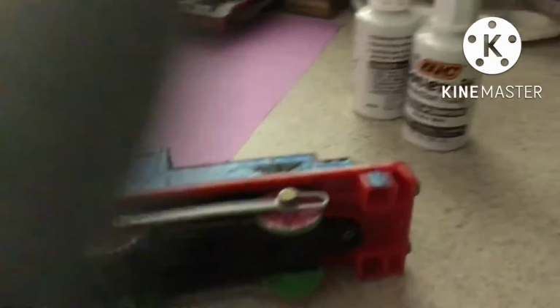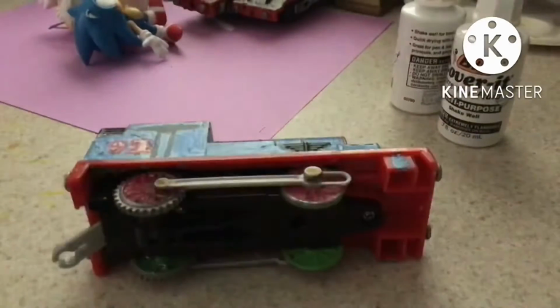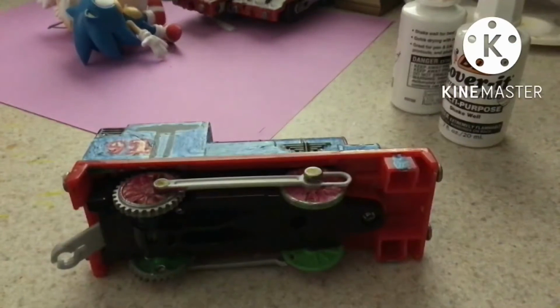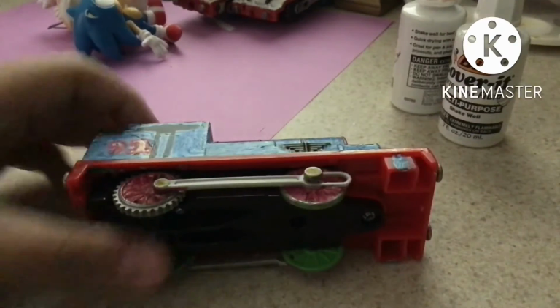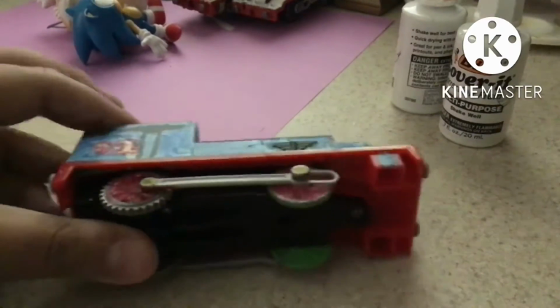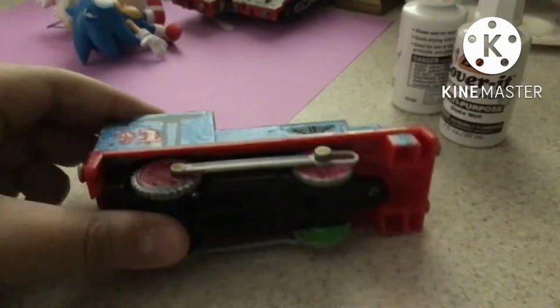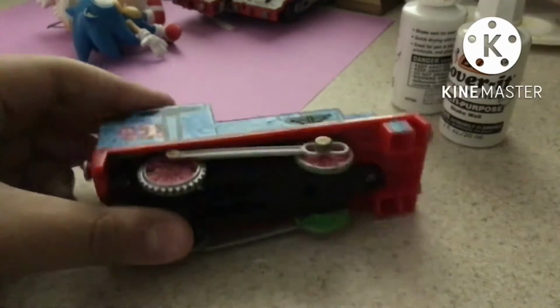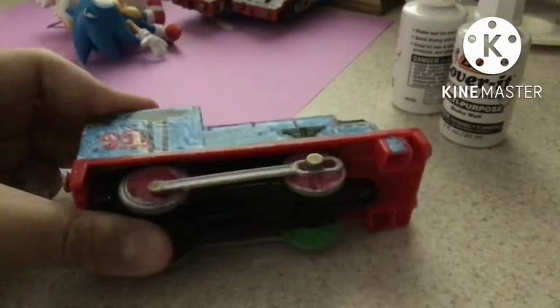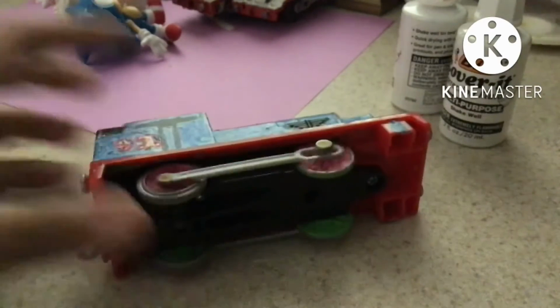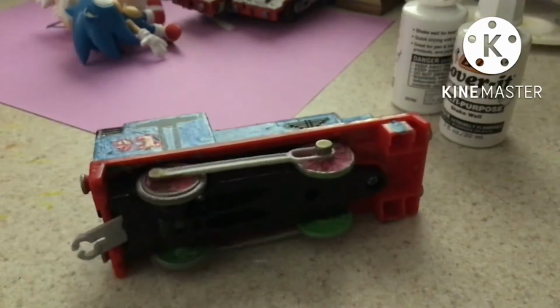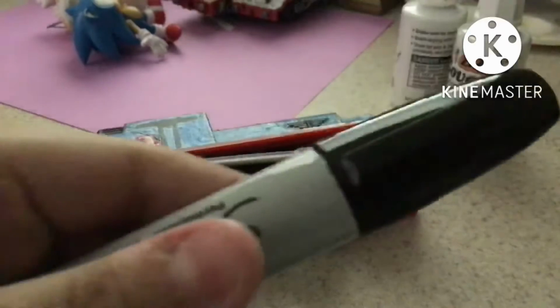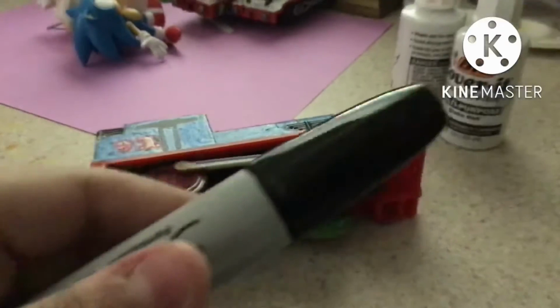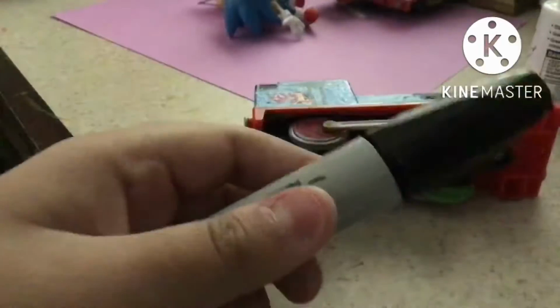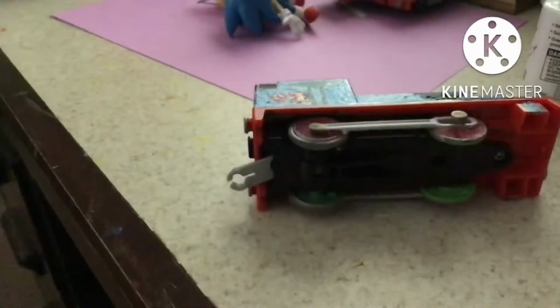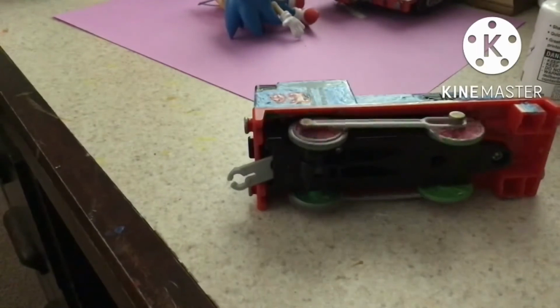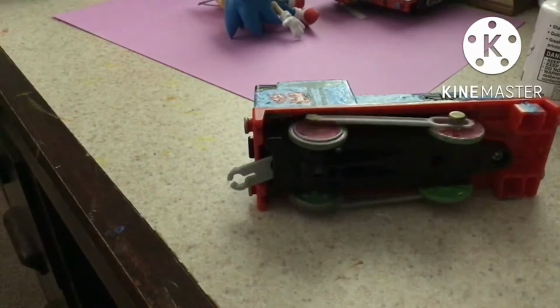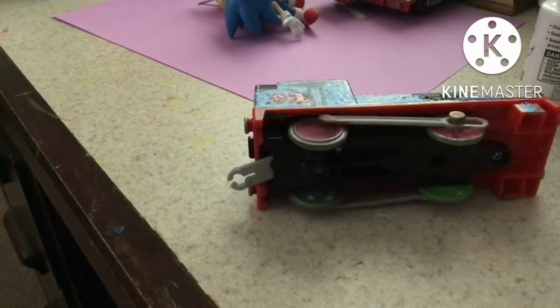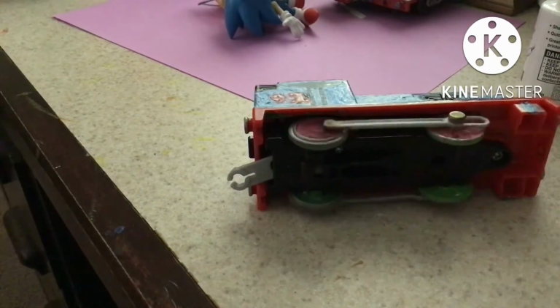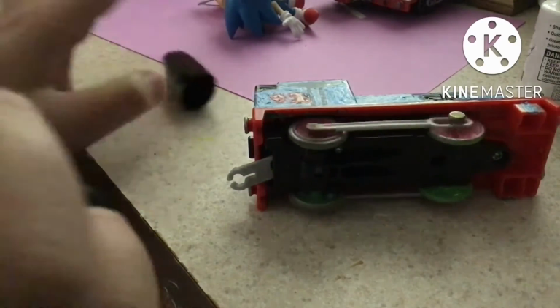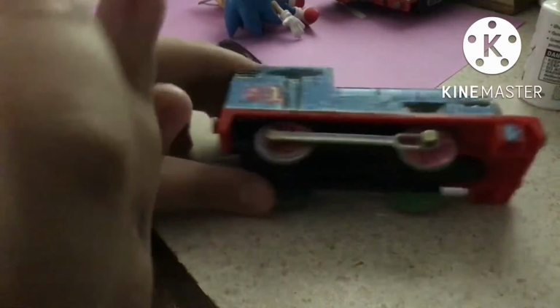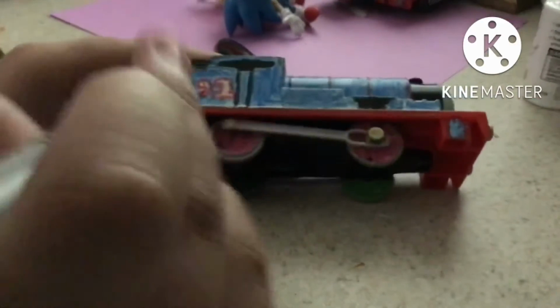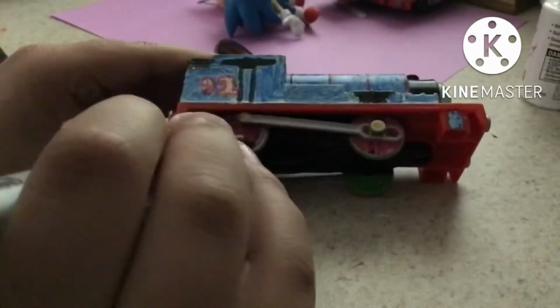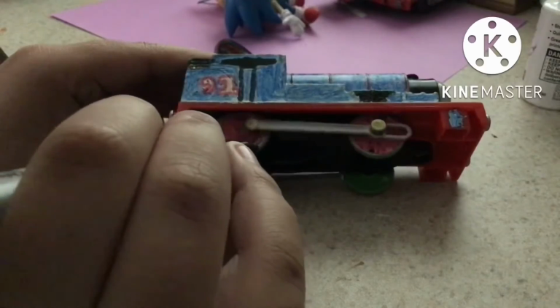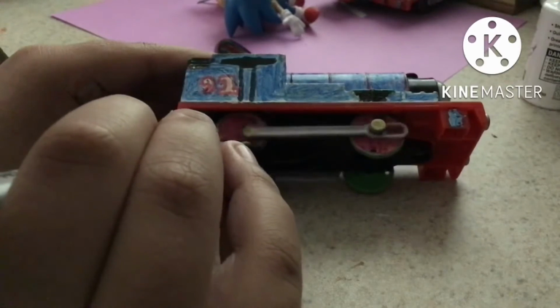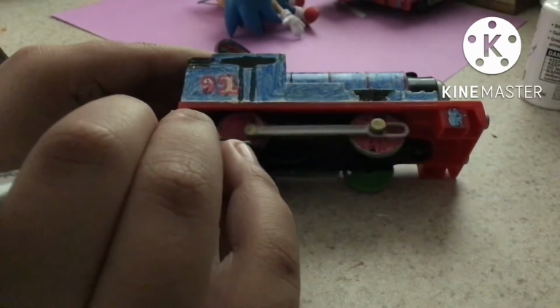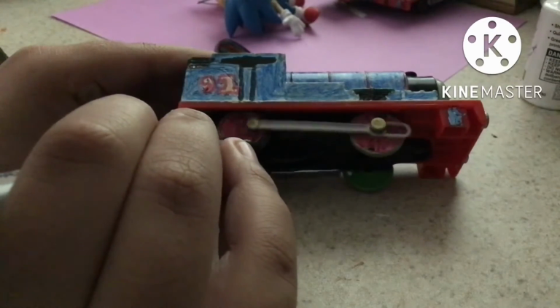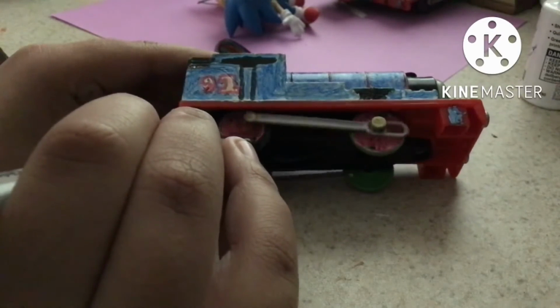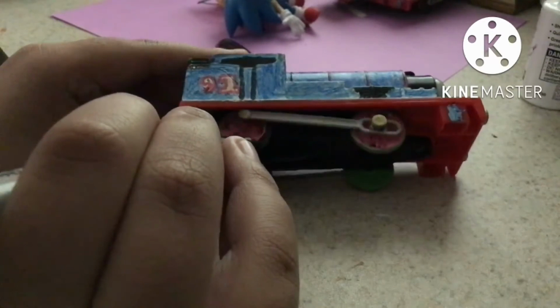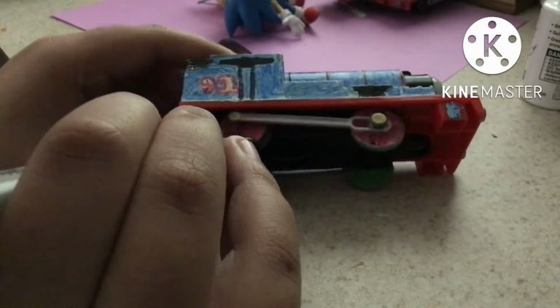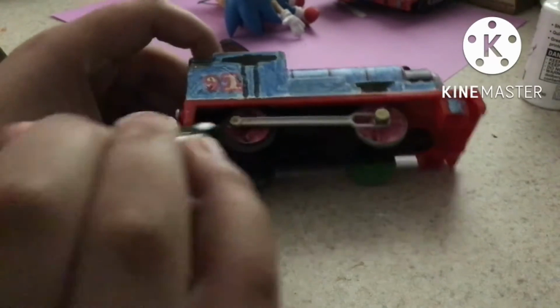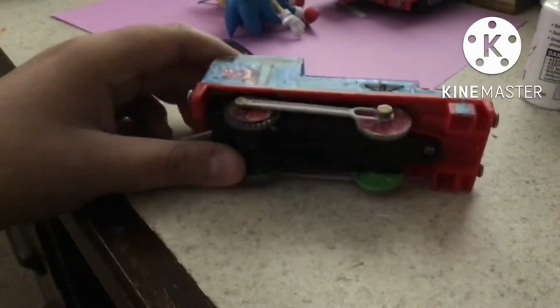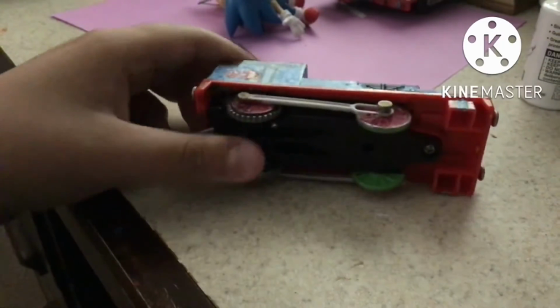I'll show you the magic. Alright, so we just need to turn them on, then get any type of marker — I'm gonna use a Sharpie as an example — and then I'm just gonna do this. That's how I do this.